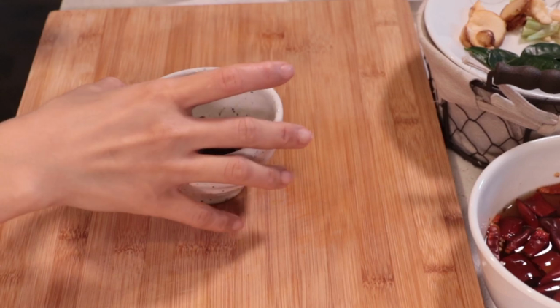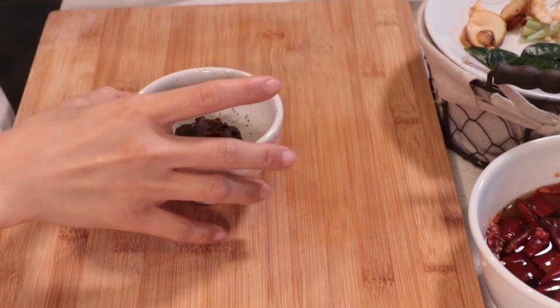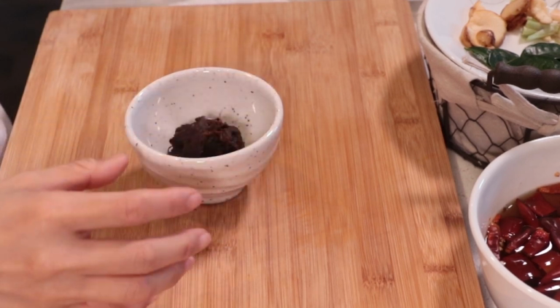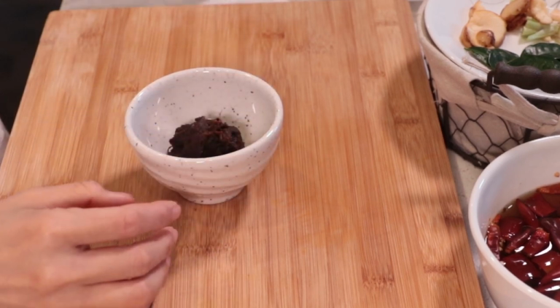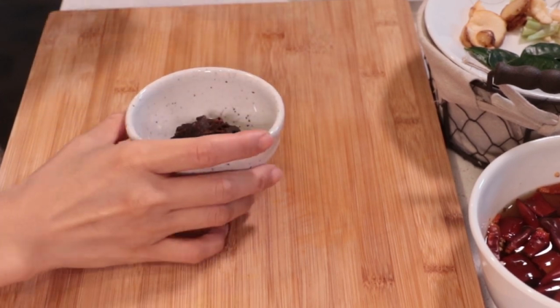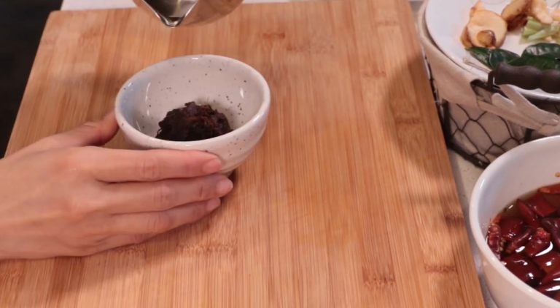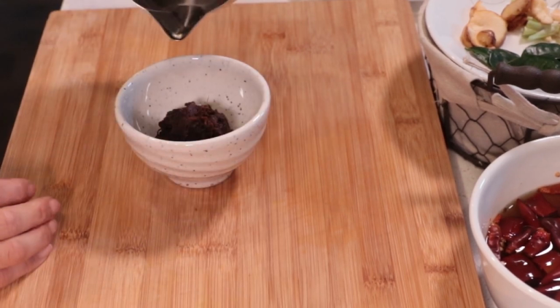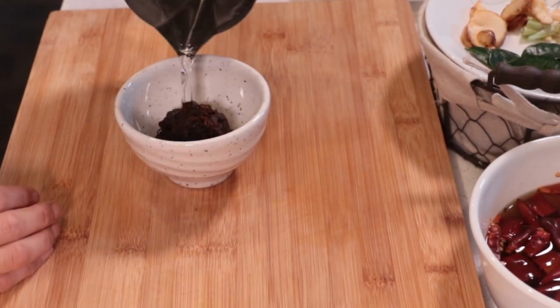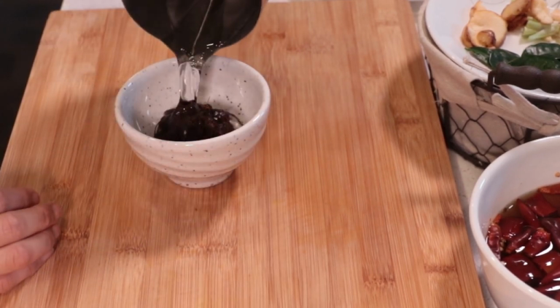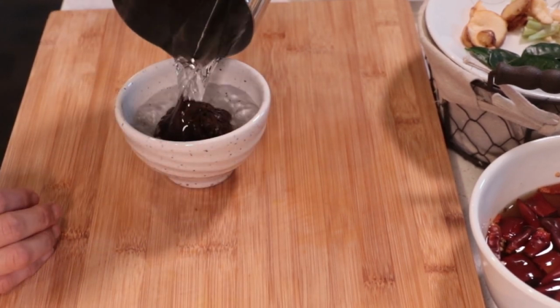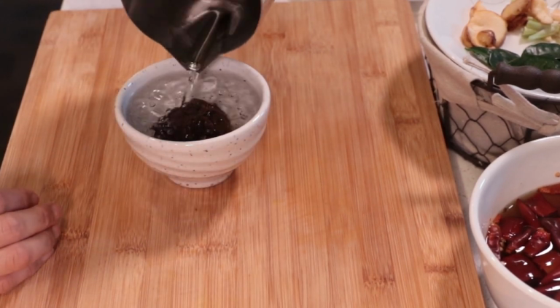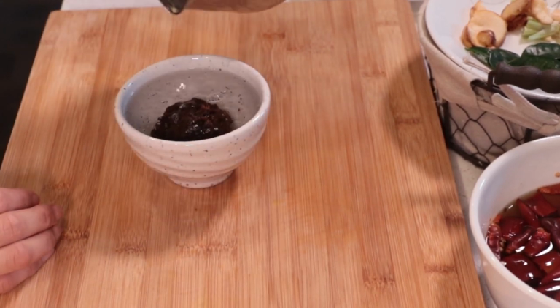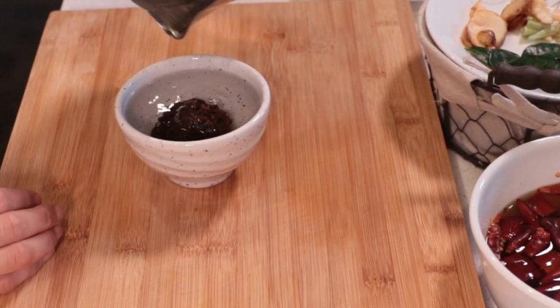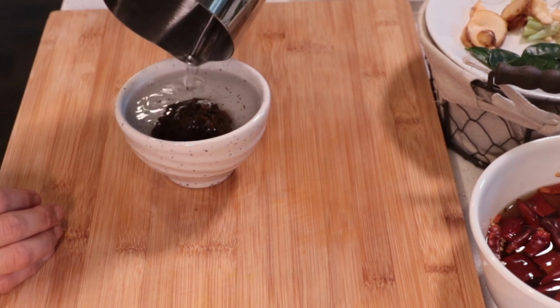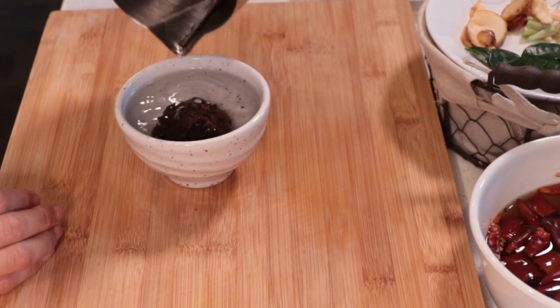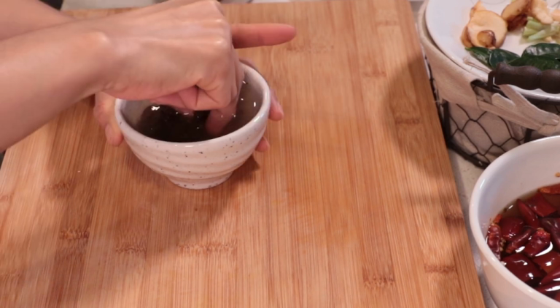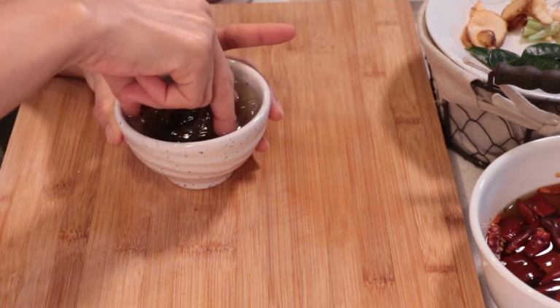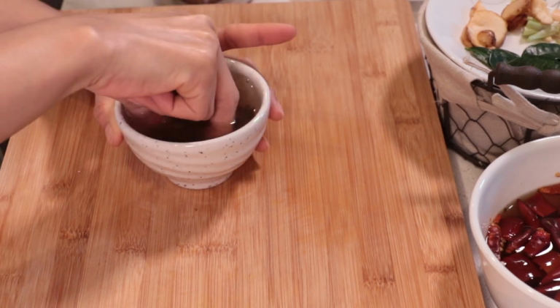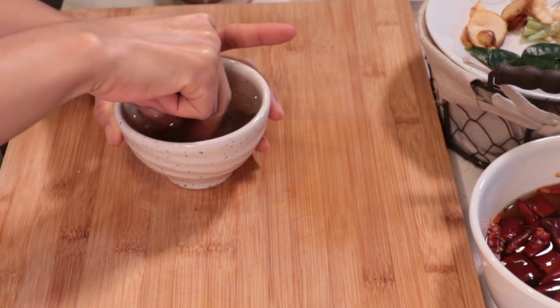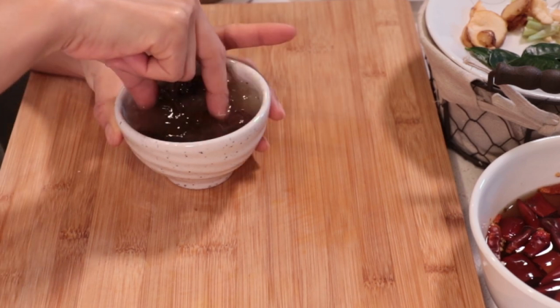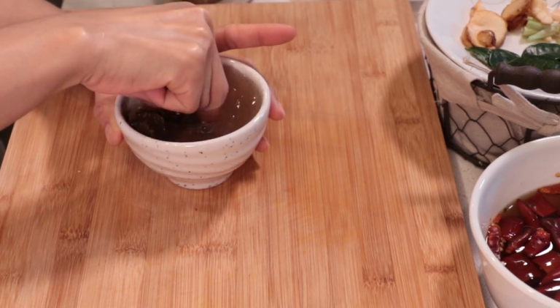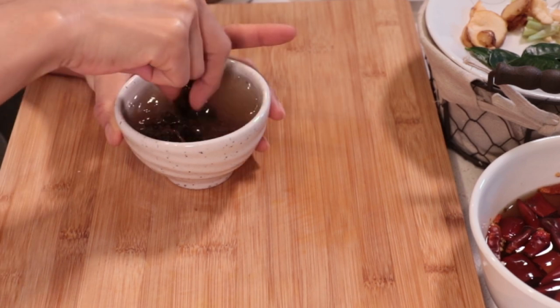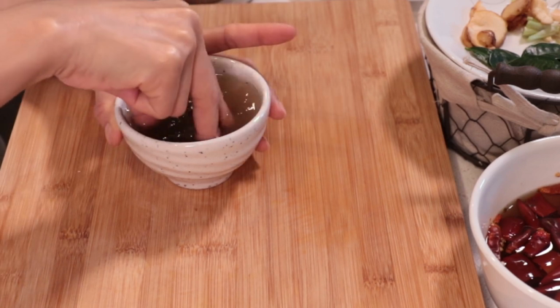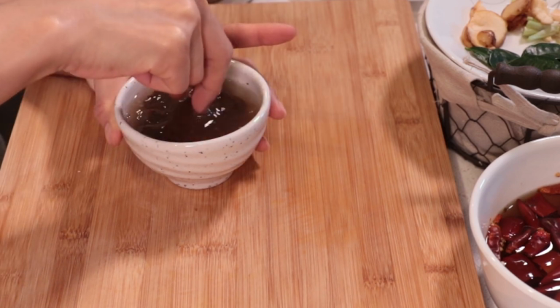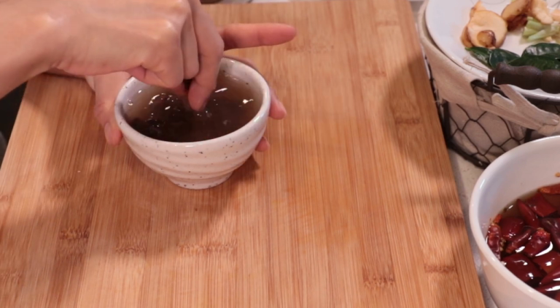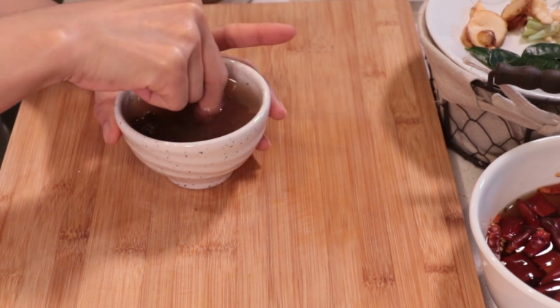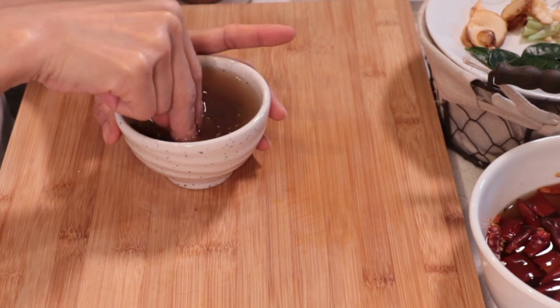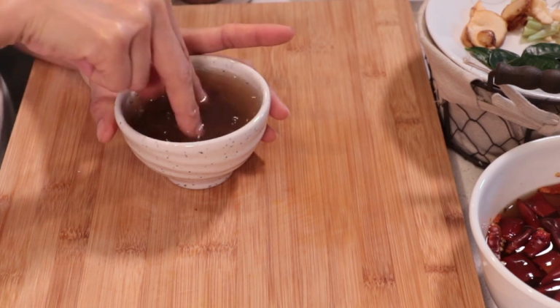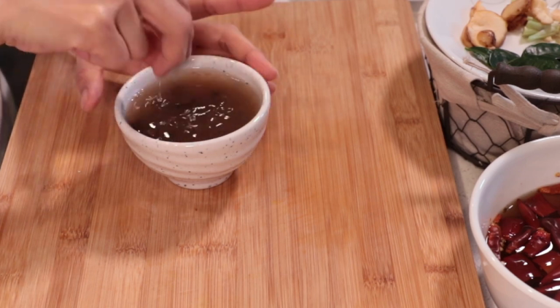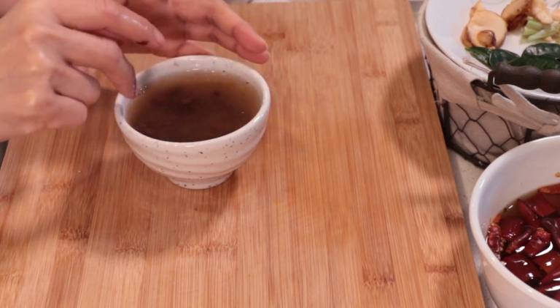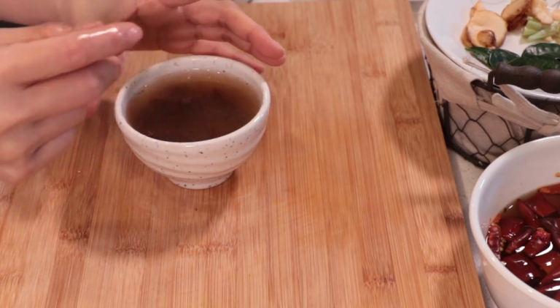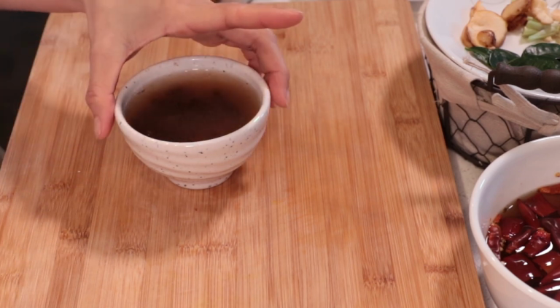Next we're going to make tamarind juice. I have 60g of tamarind with 100ml of water. You can use warm water or room temperature water as well. Soak it for 15 to 20 minutes.